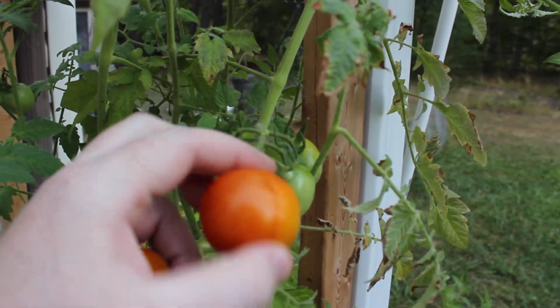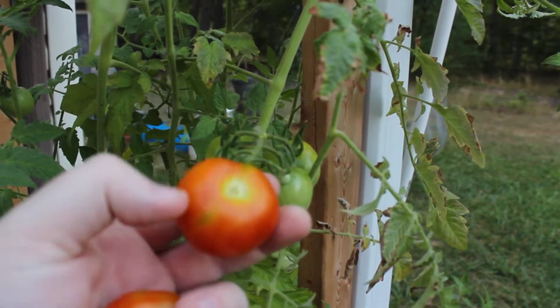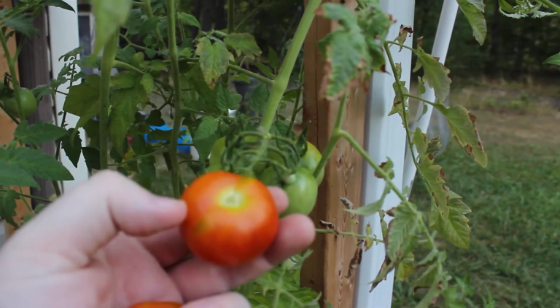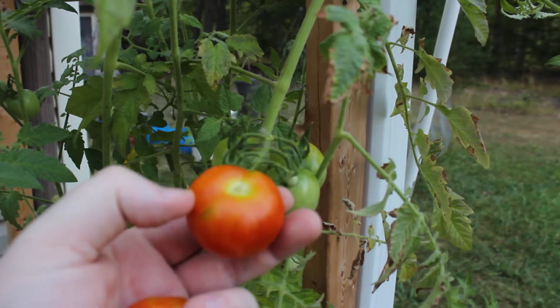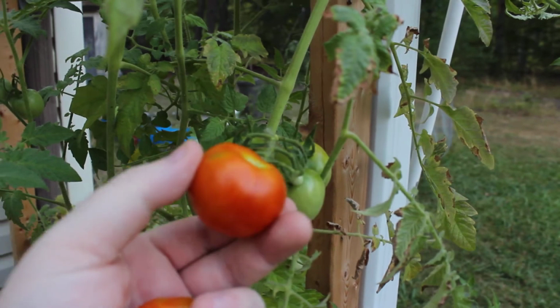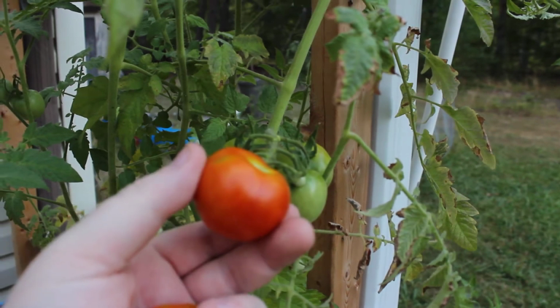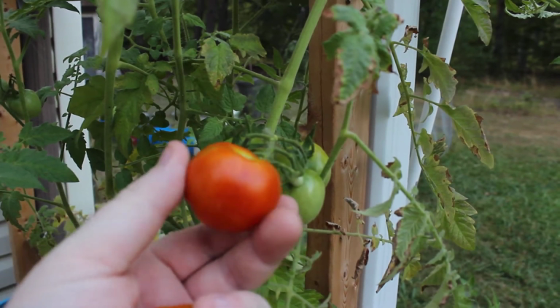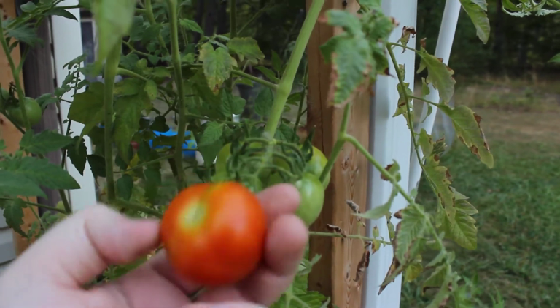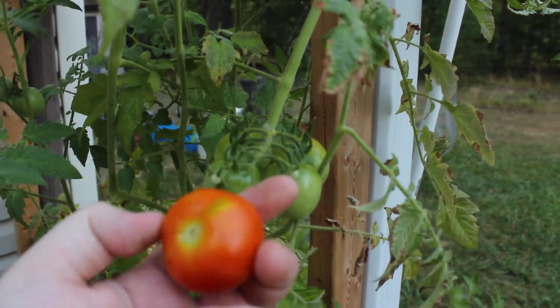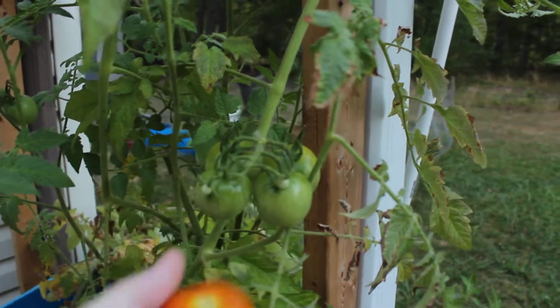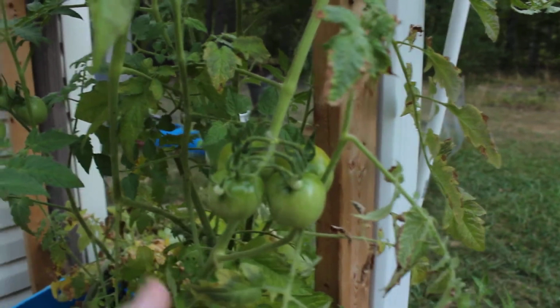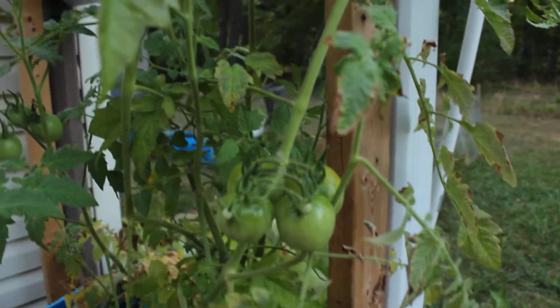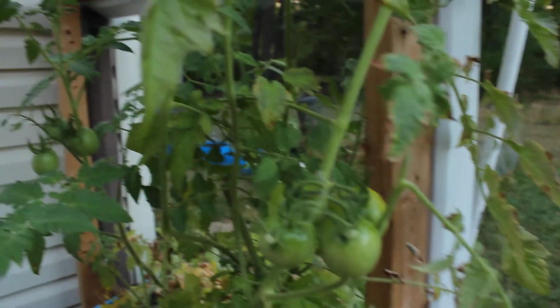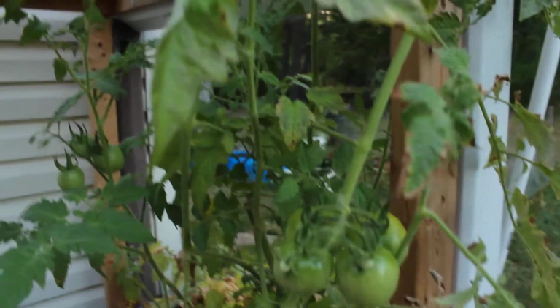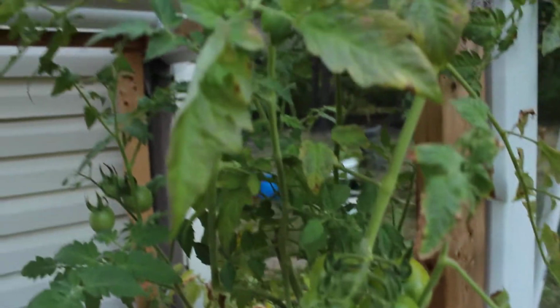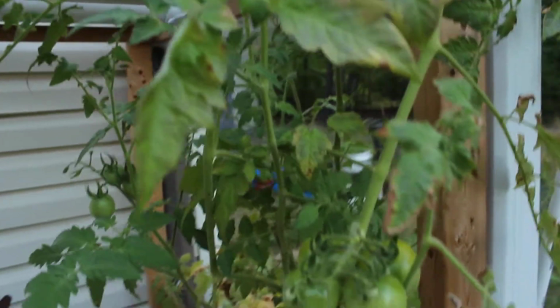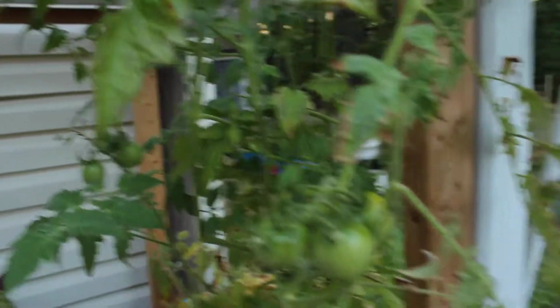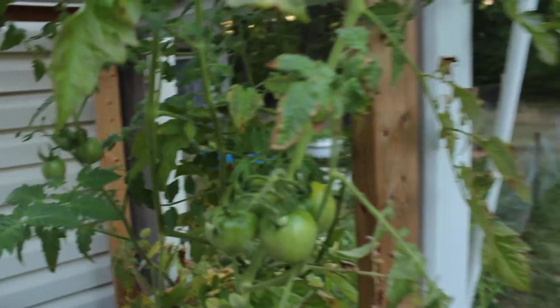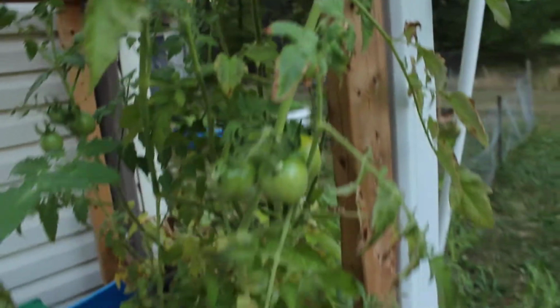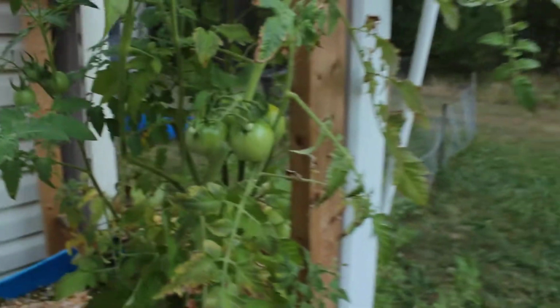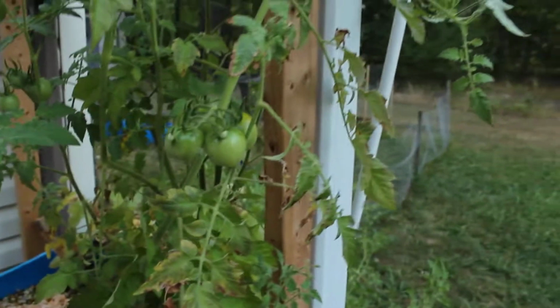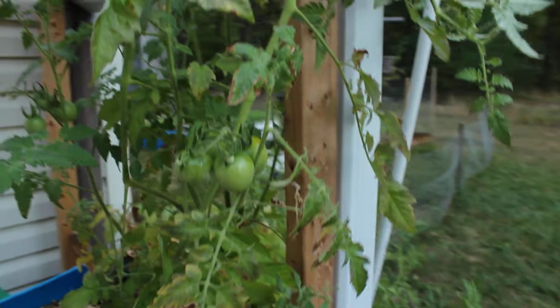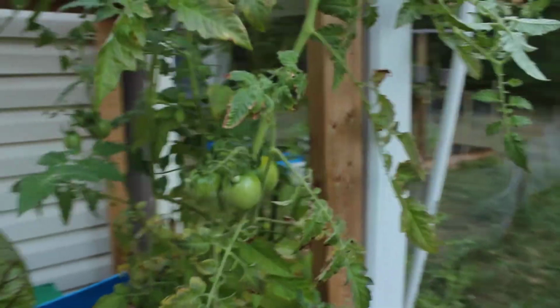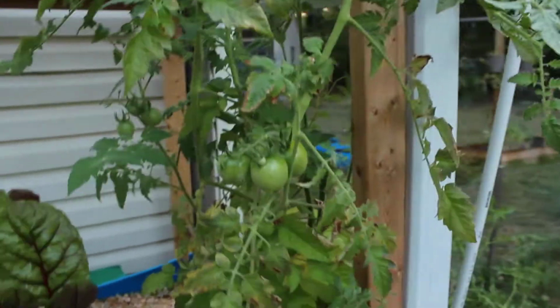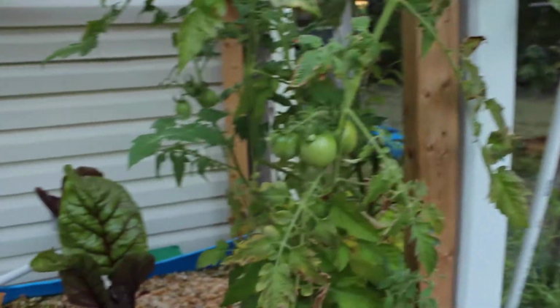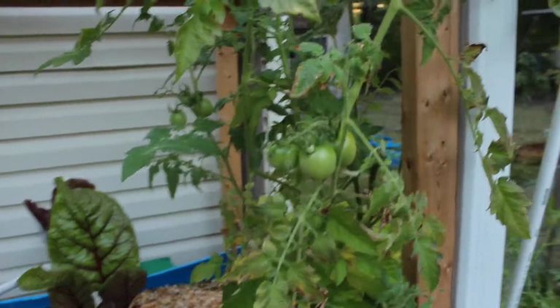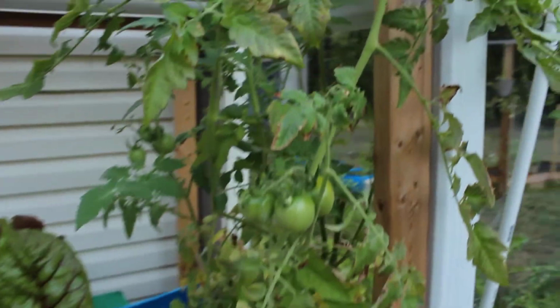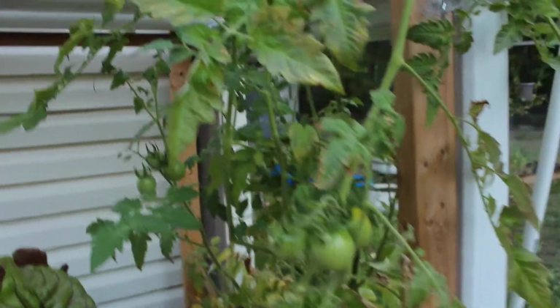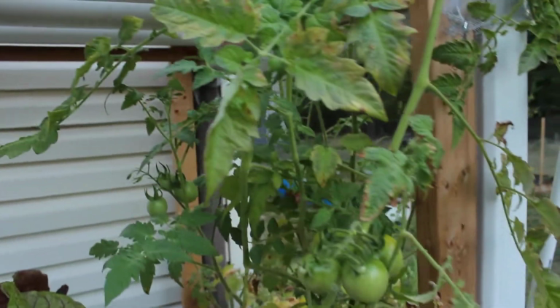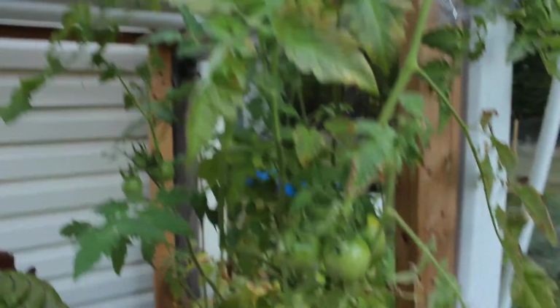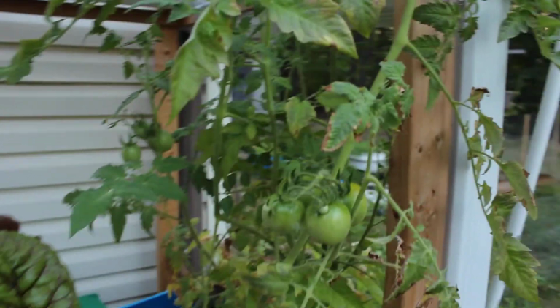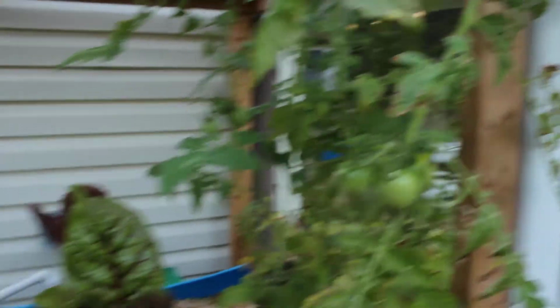I'm going to have to look up these seeds because I don't think they're cherry tomatoes. I'm definitely going to grow them next year, though. I'm probably going to try and save some seeds so I can grow them next year.